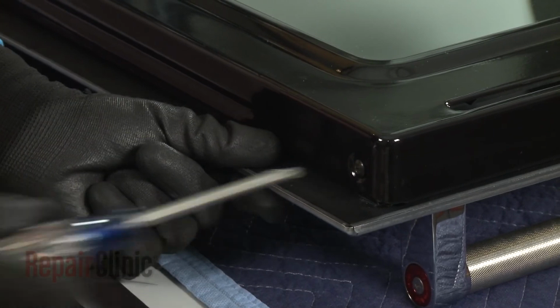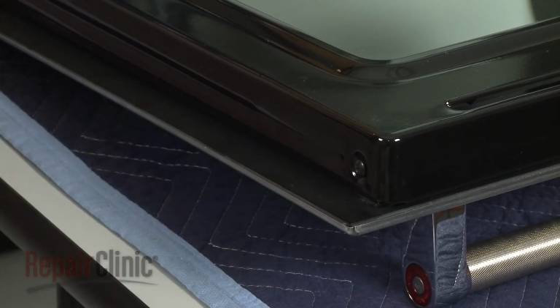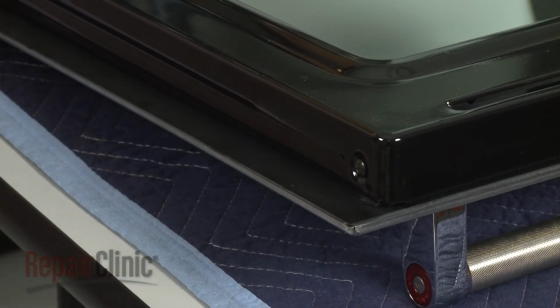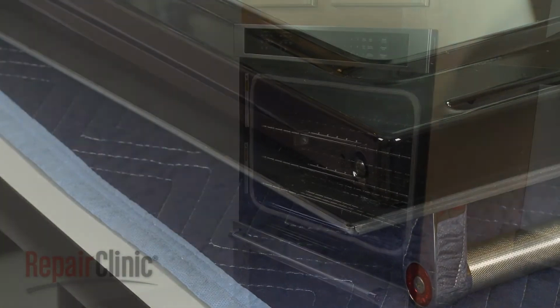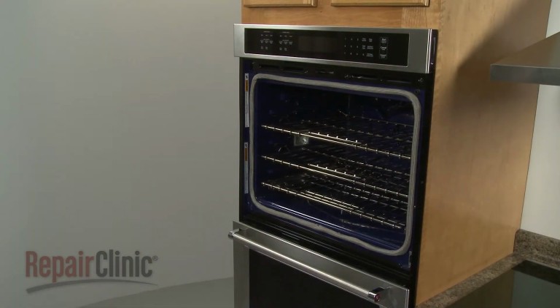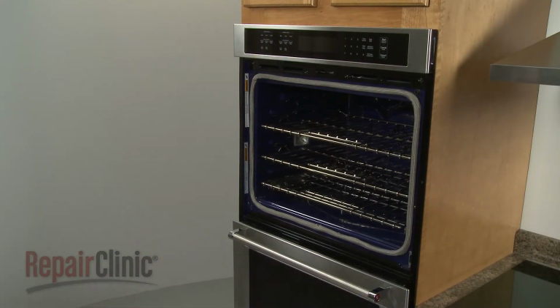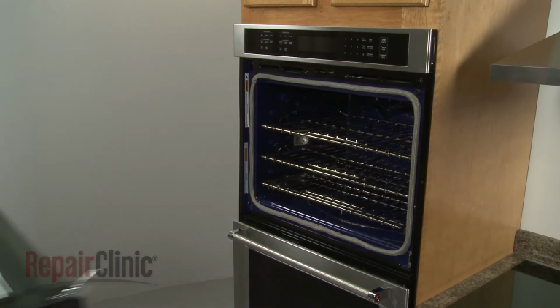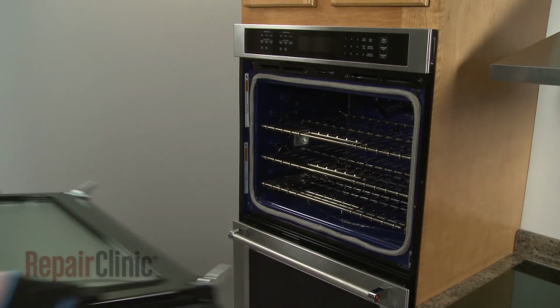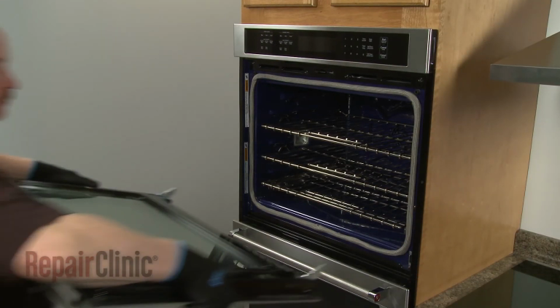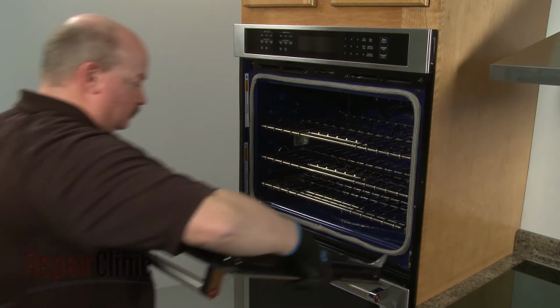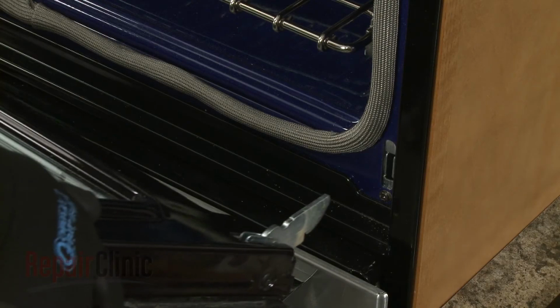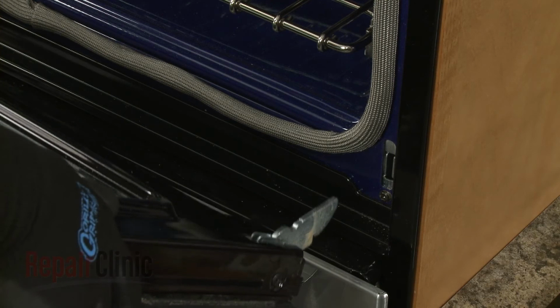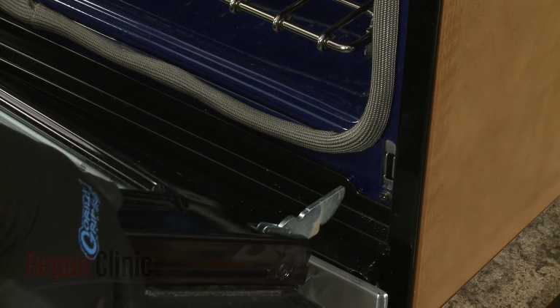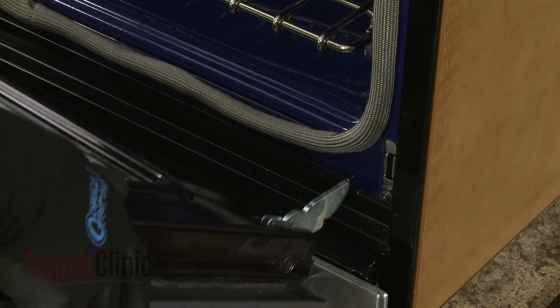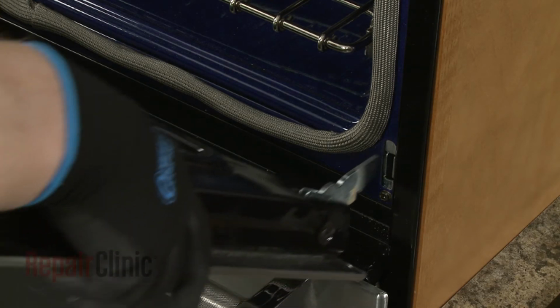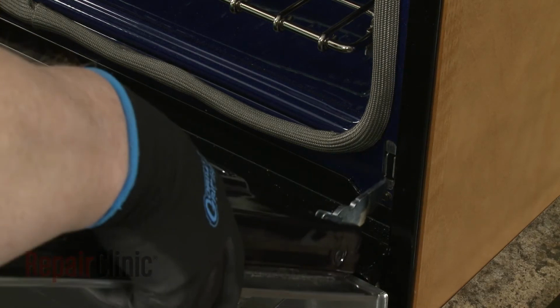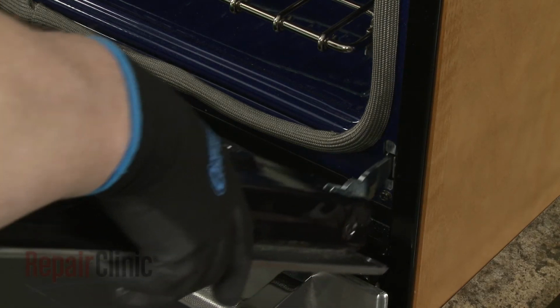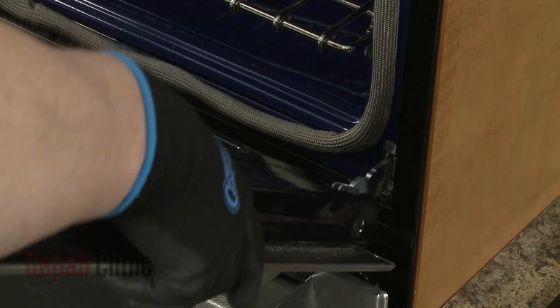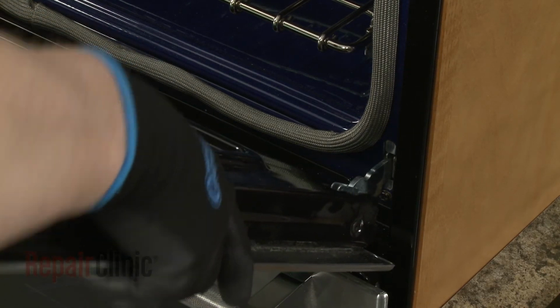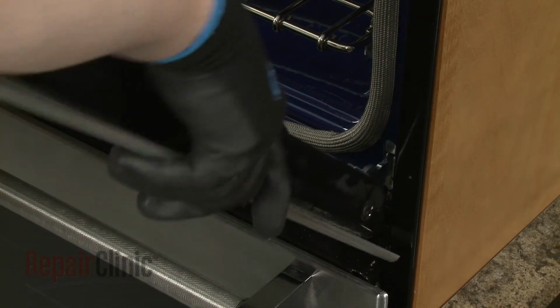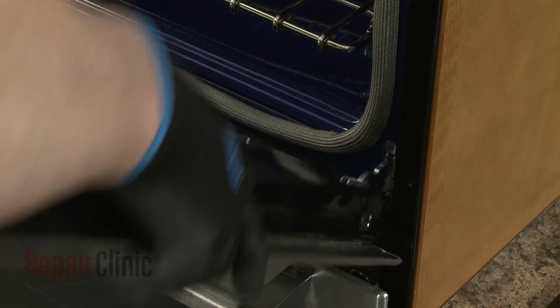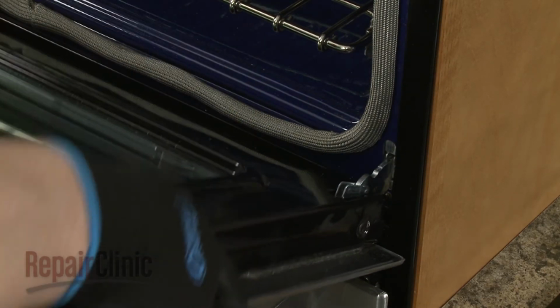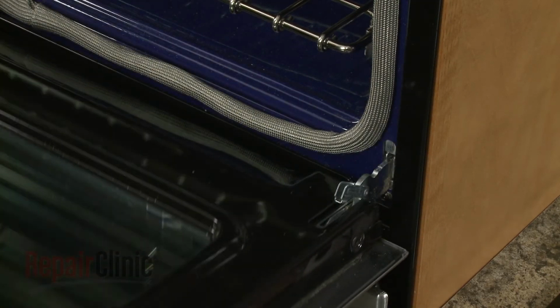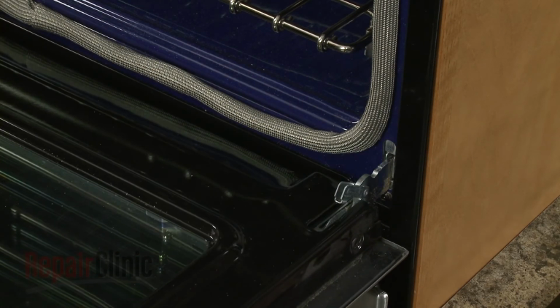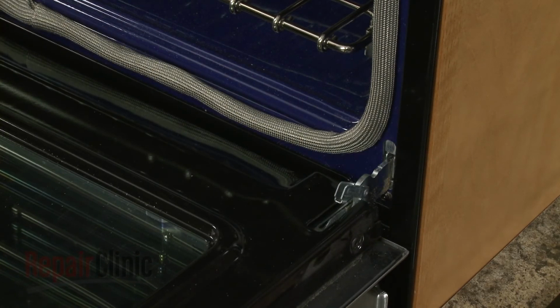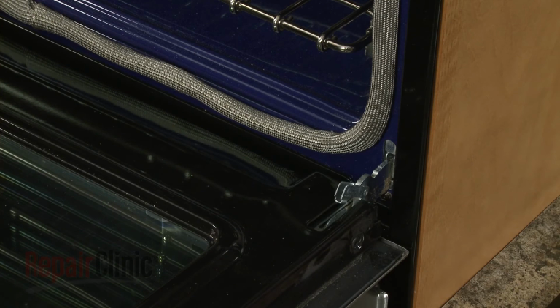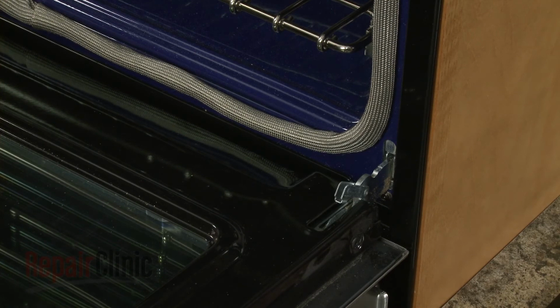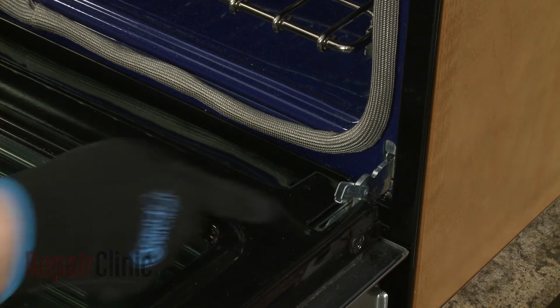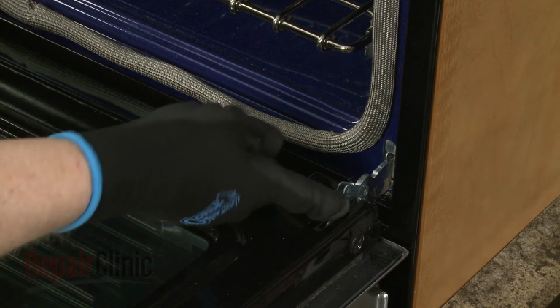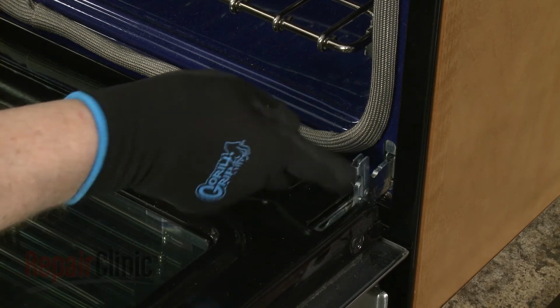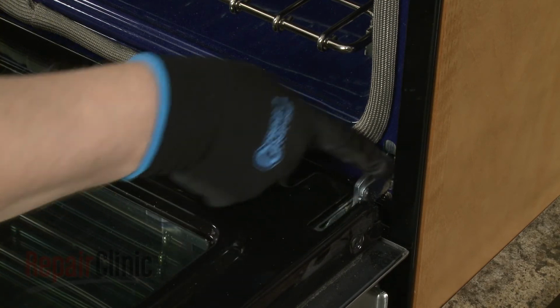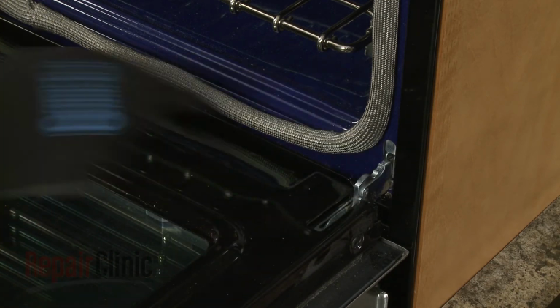Reinstall the oven door by inserting the door hinges into the hinge slots at a 45 degree angle. Lower the door to its fully open position, then rotate the hinge locks forward.